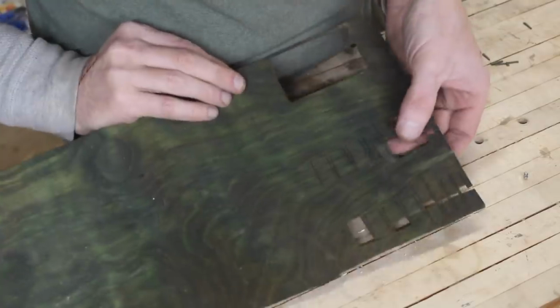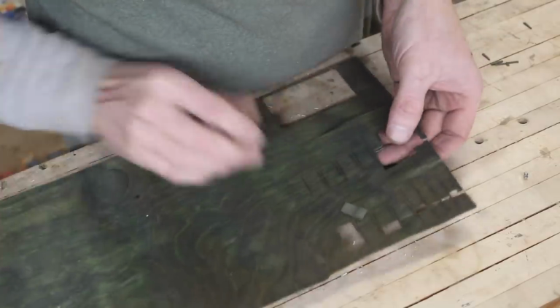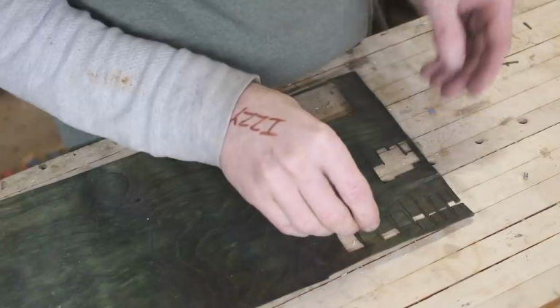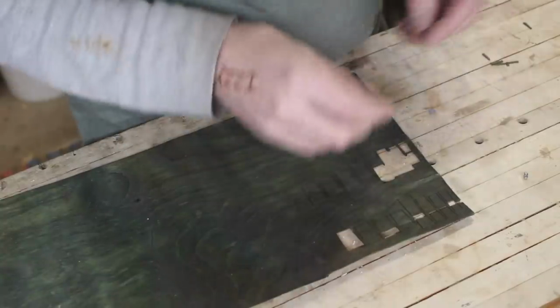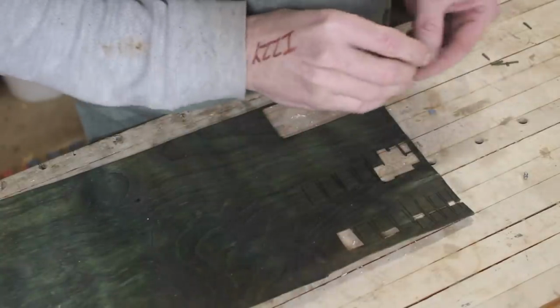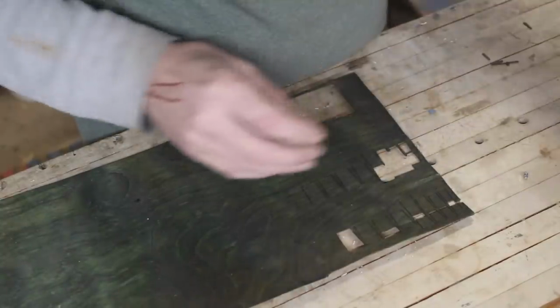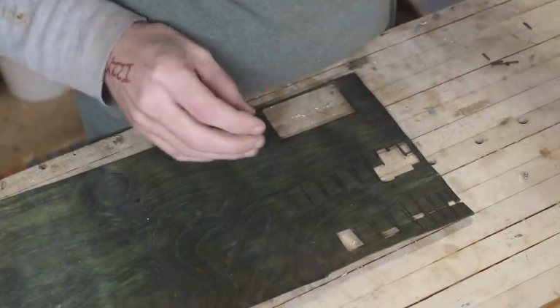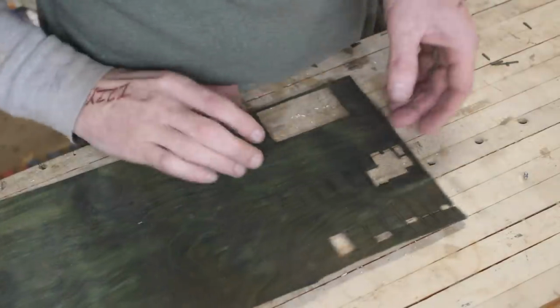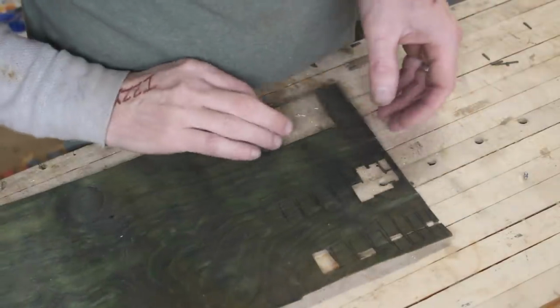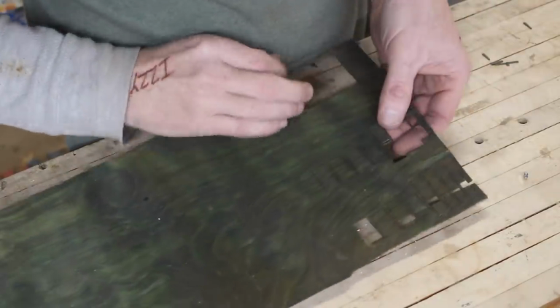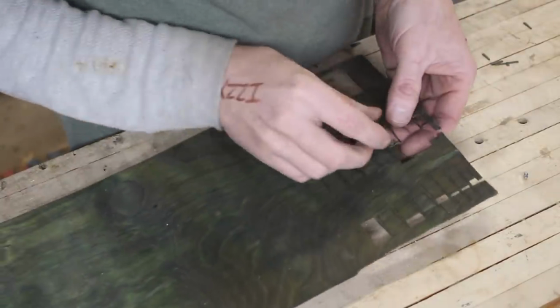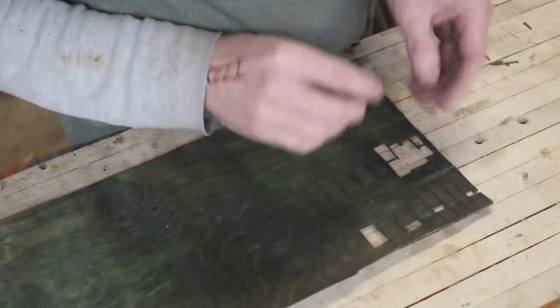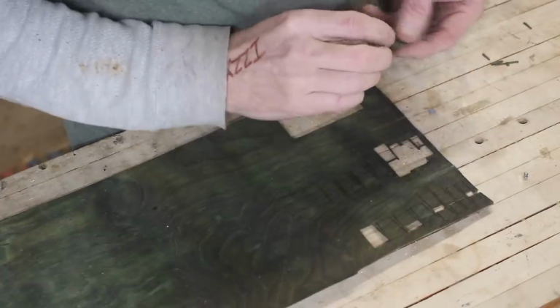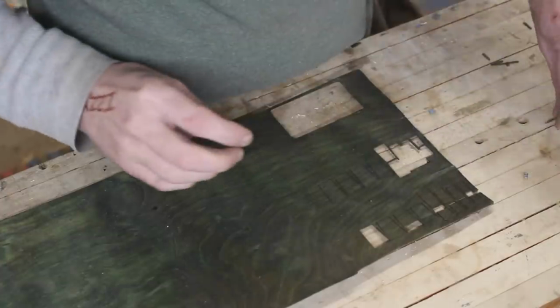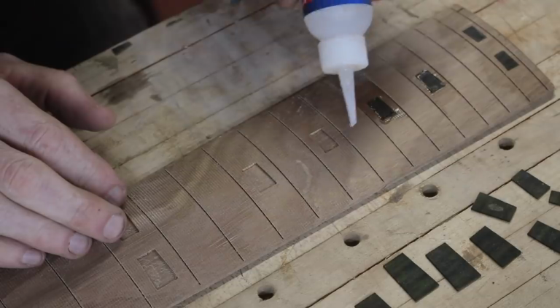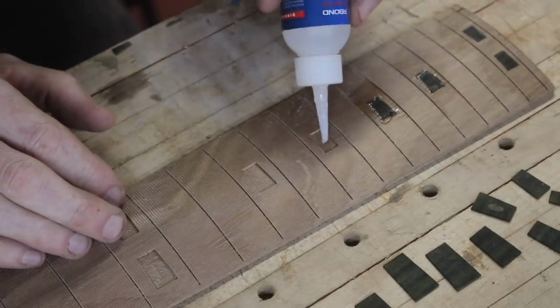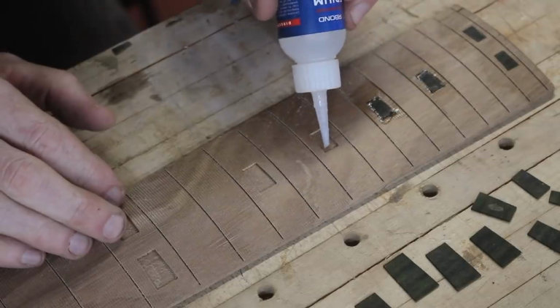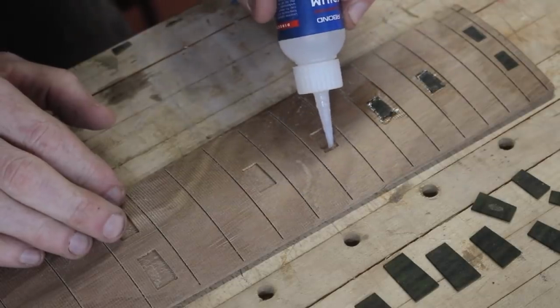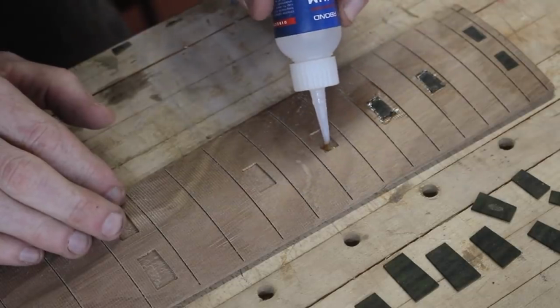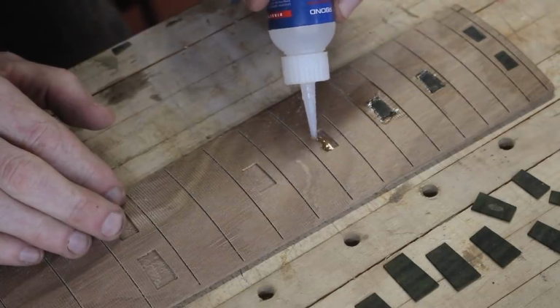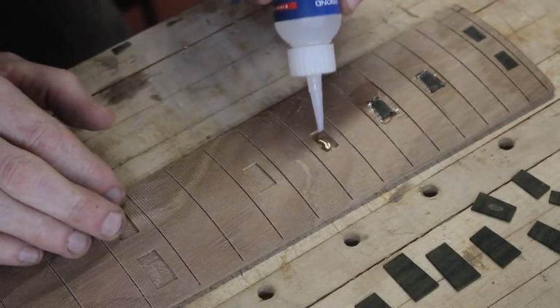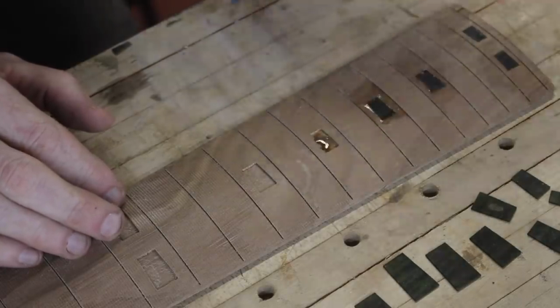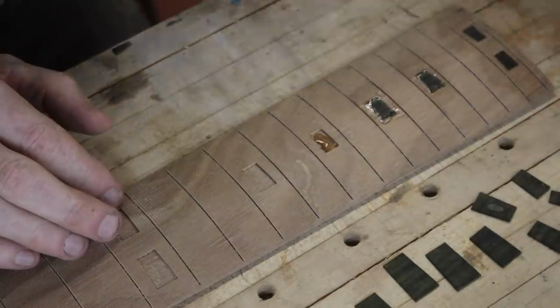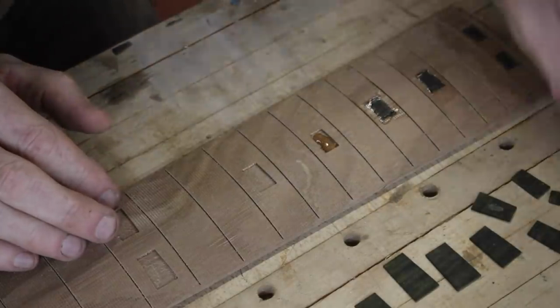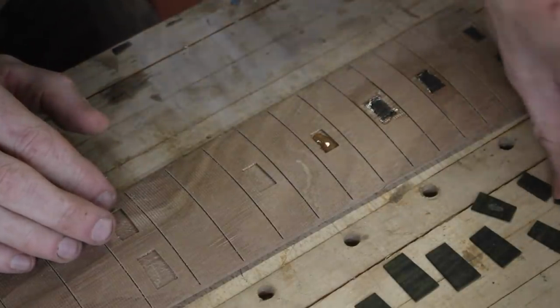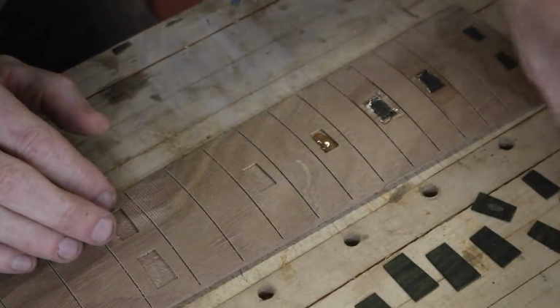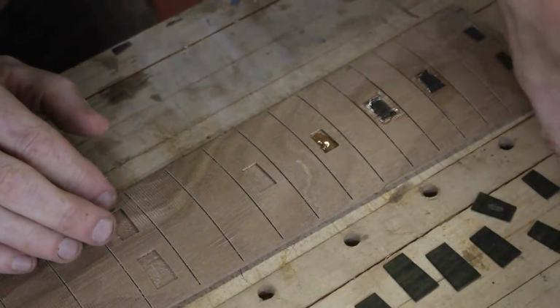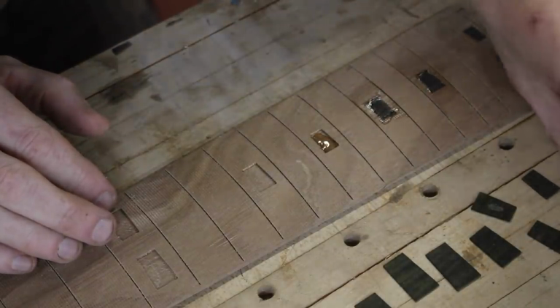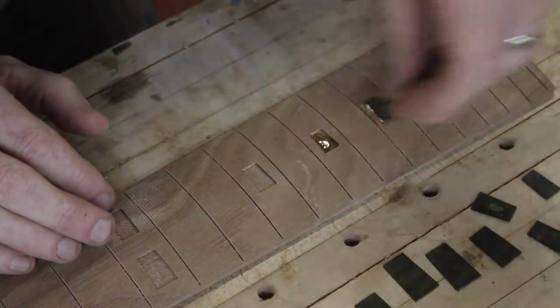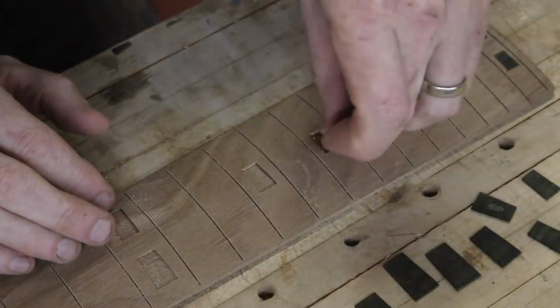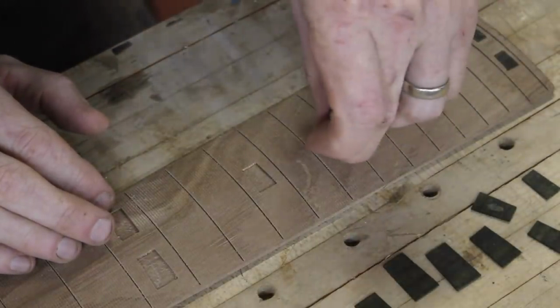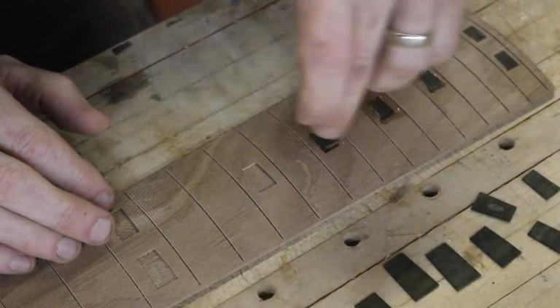When Jordan had sent me that big block of mahogany he had also sent me some new old stock veneers that are really kind of dried out and cracky, but I was able to get some cool little green pieces out for position markers on the fingerboard. I just use CA glue to put them in place.